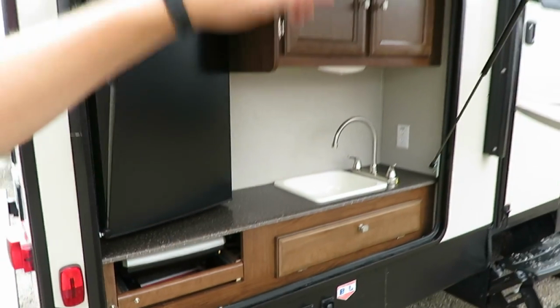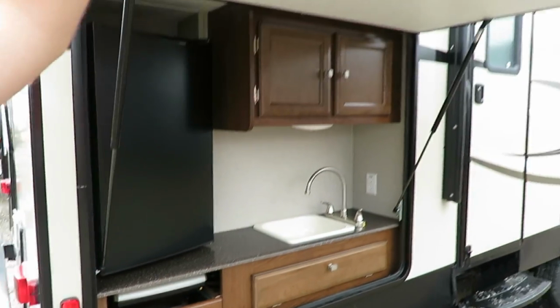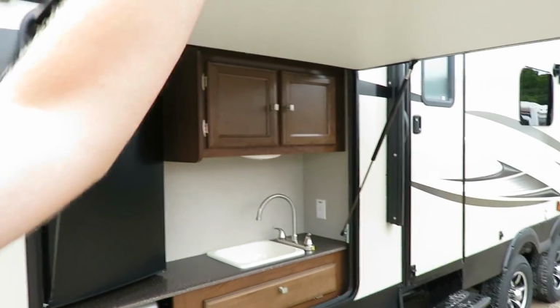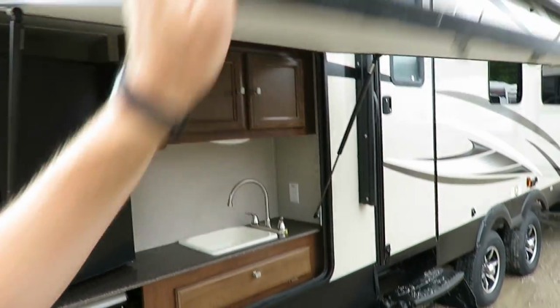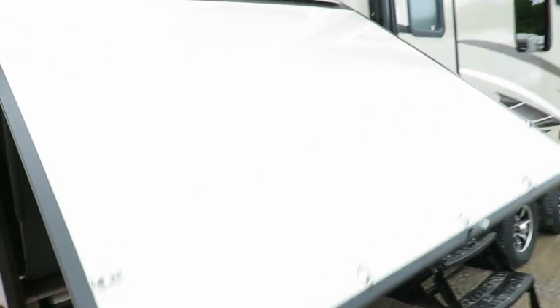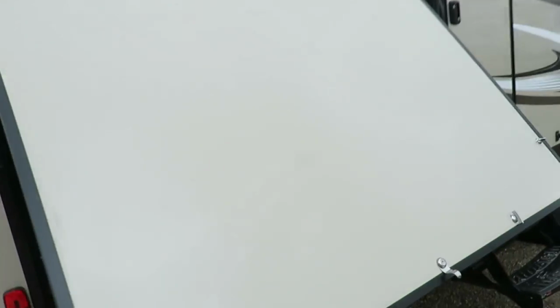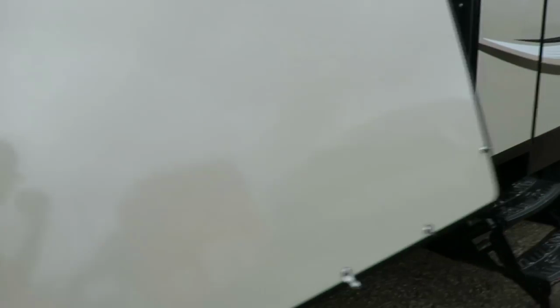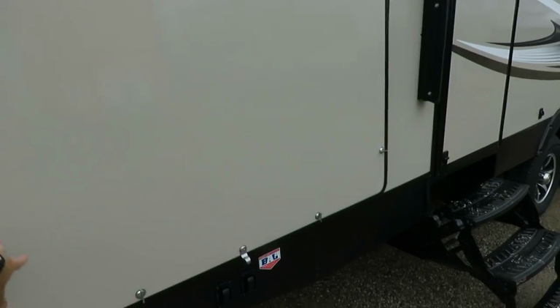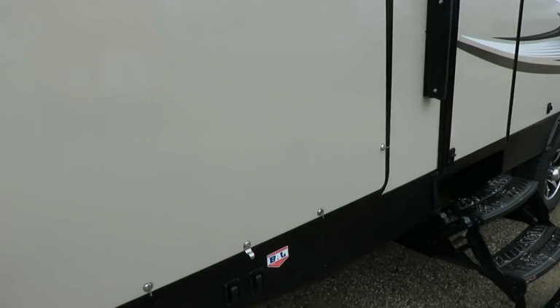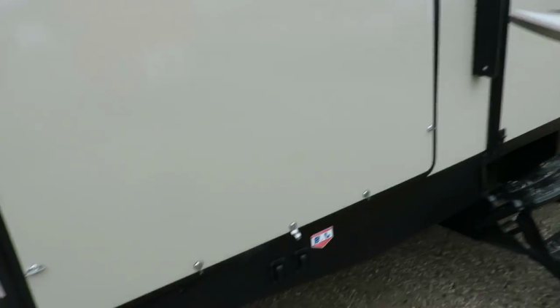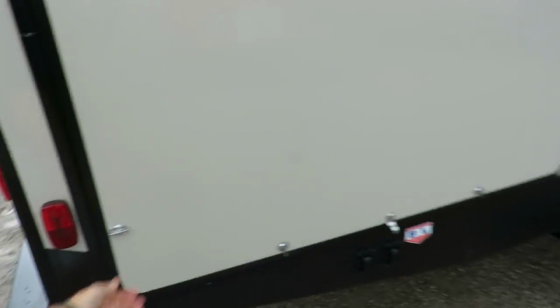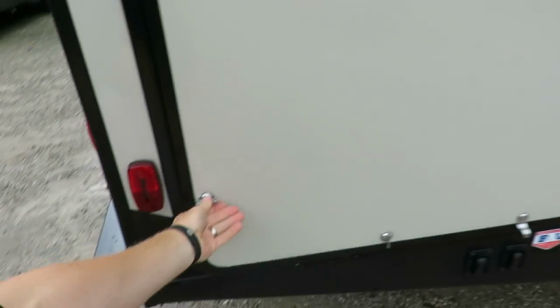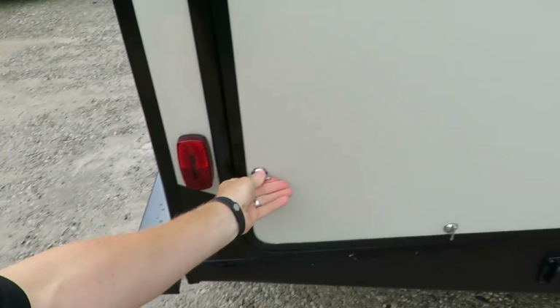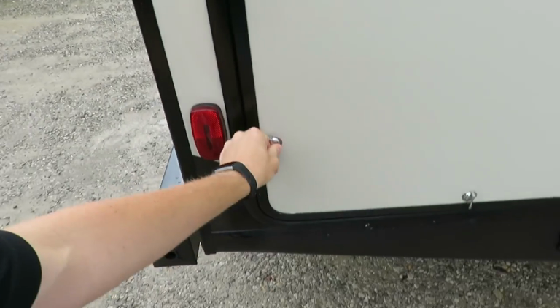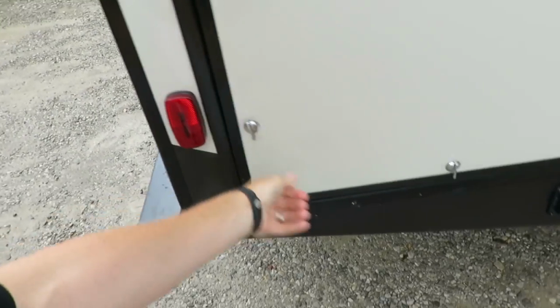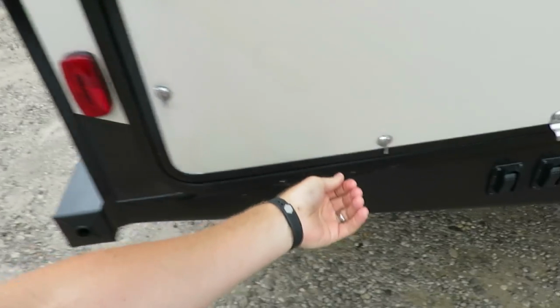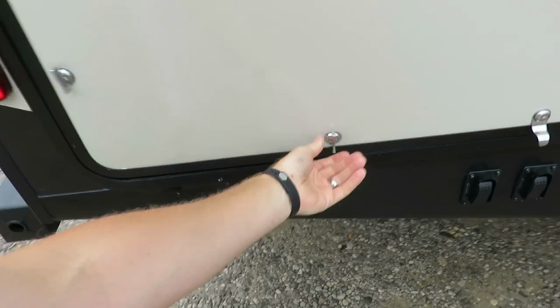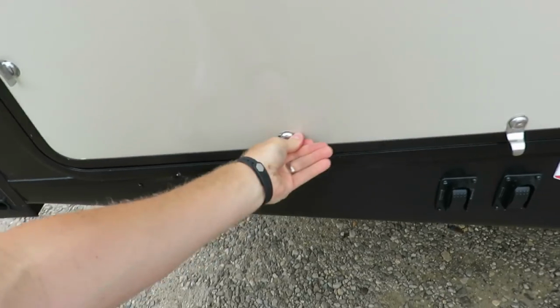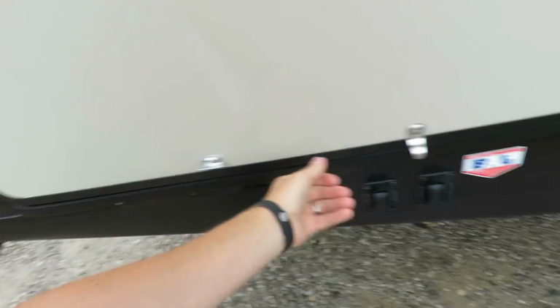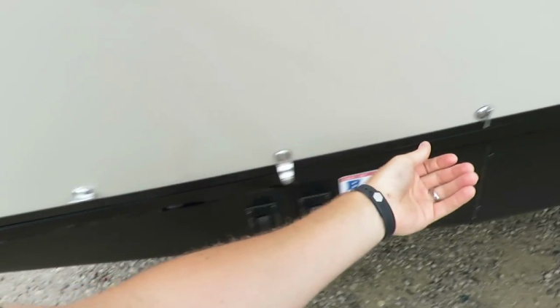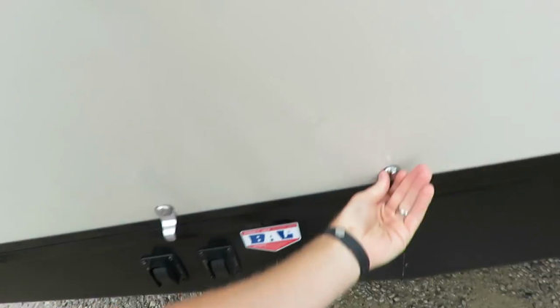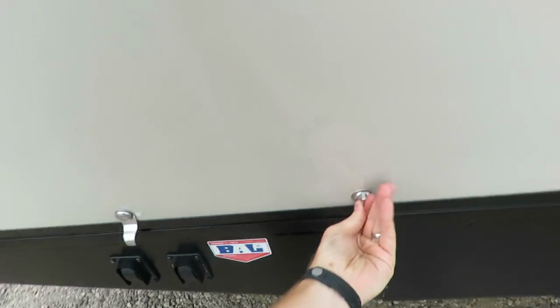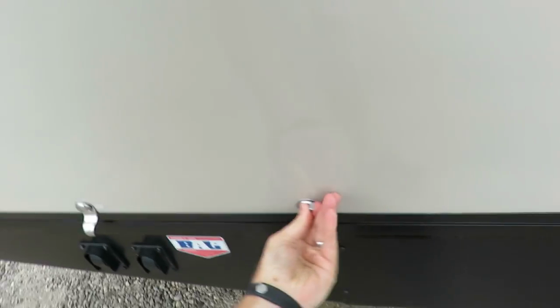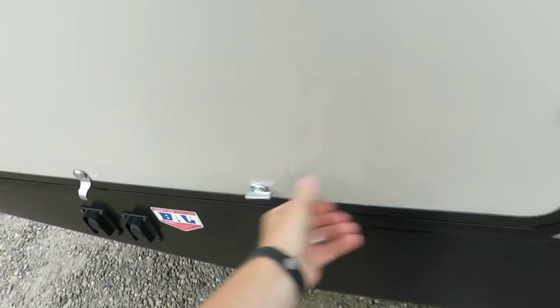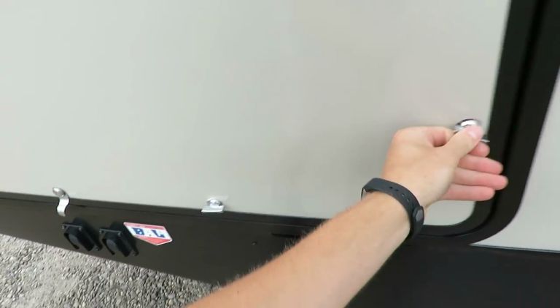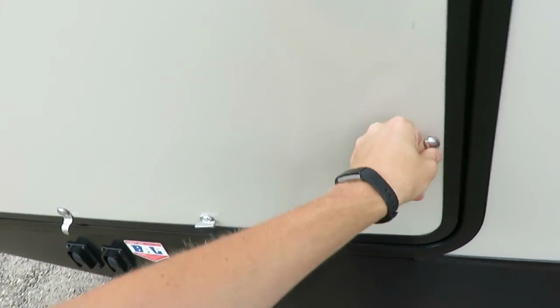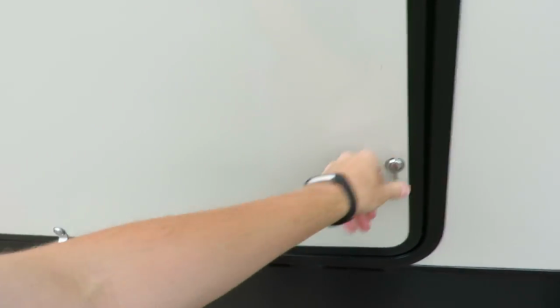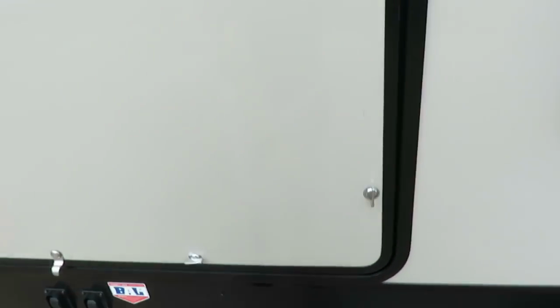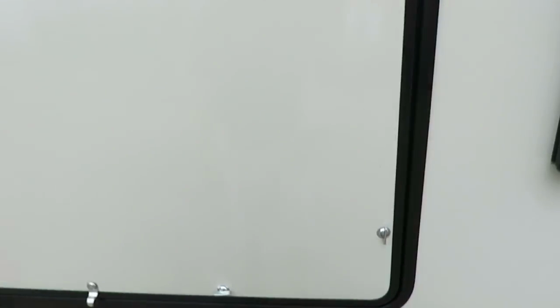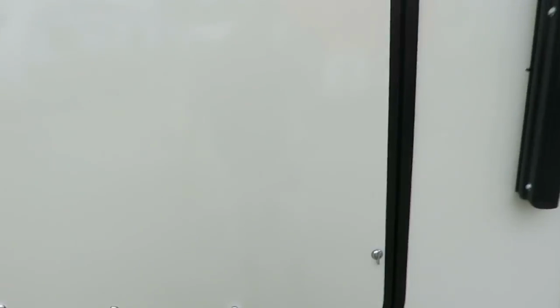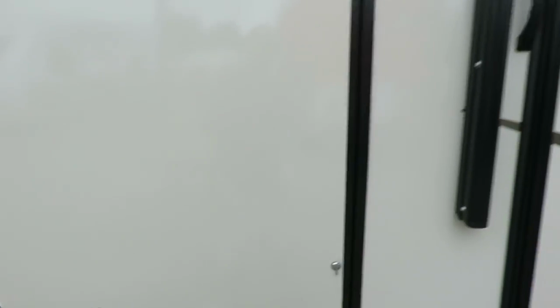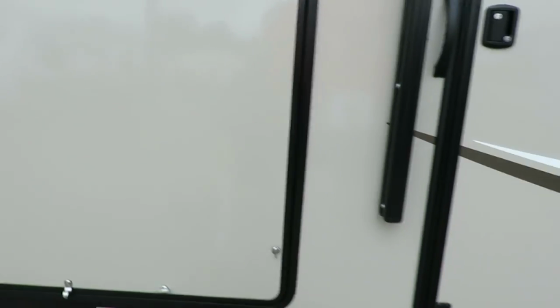It's perfectly portable — you can take it to a cookout at a friend's house. When you're done, pull it down, latch it, and seal it shut. They even give you extra twist locks to keep it extra sealed so there's no risk of water penetration.